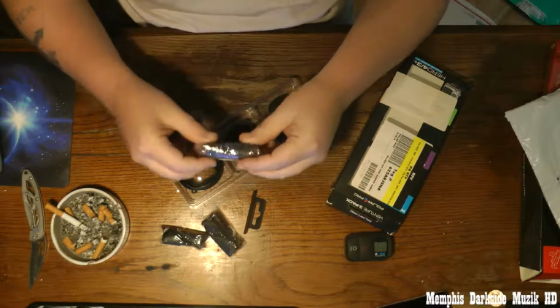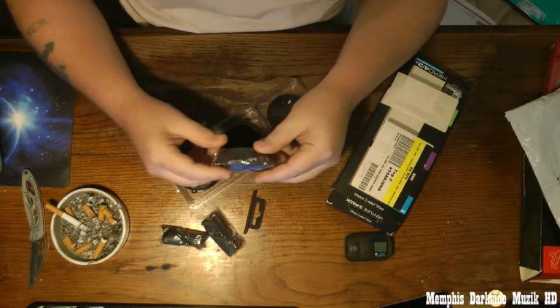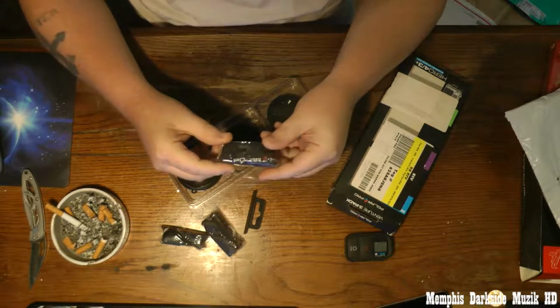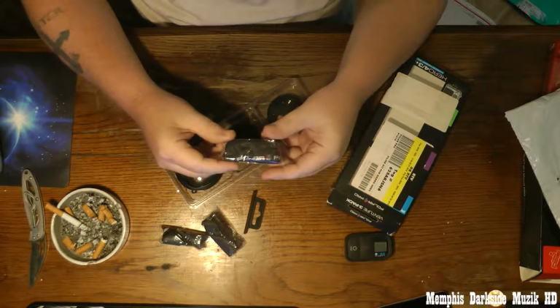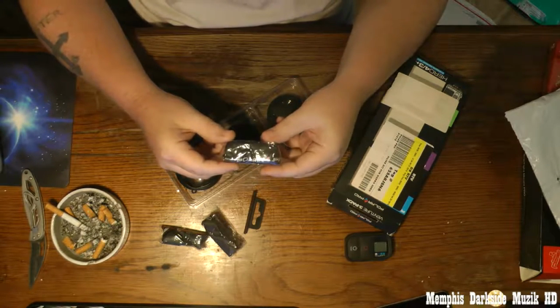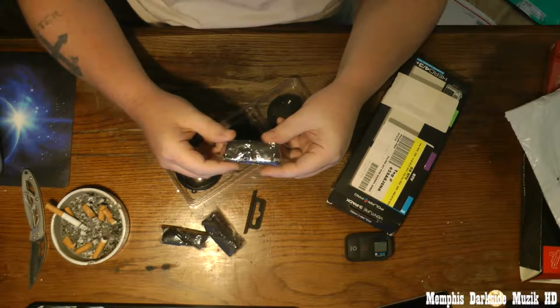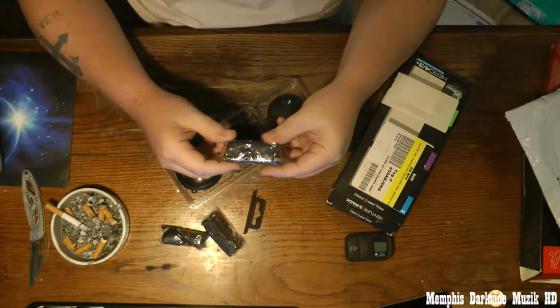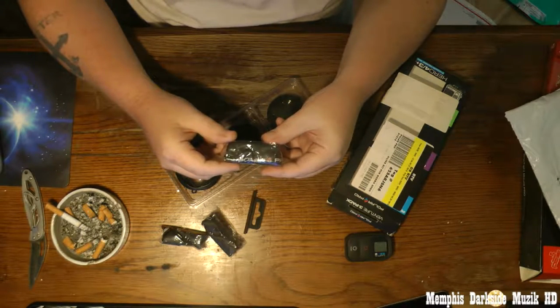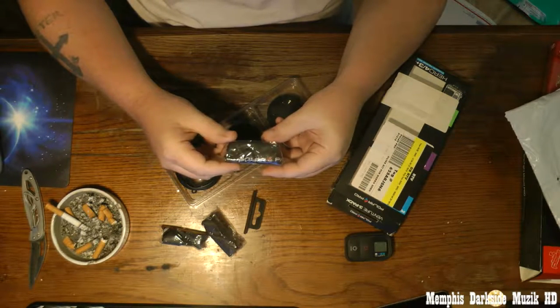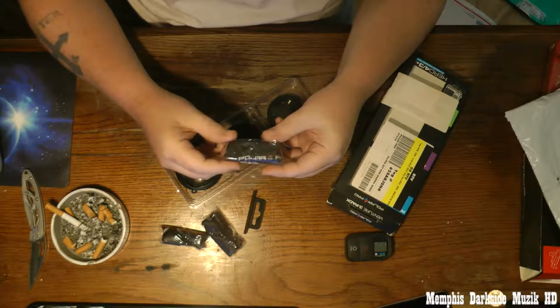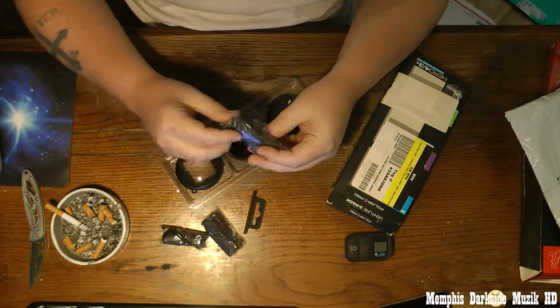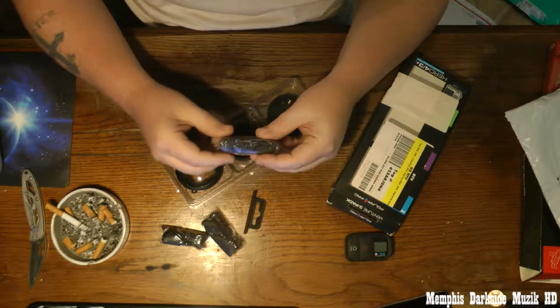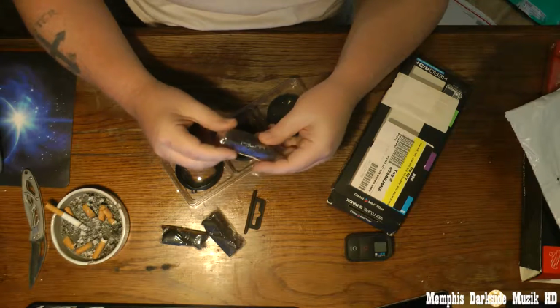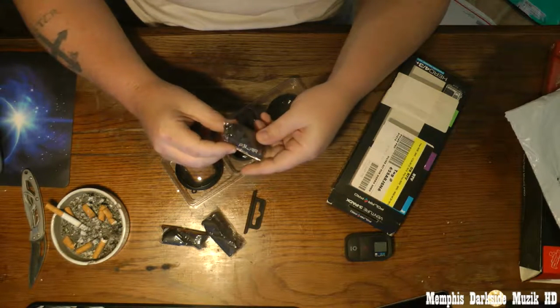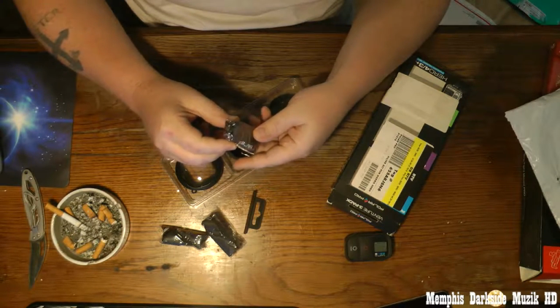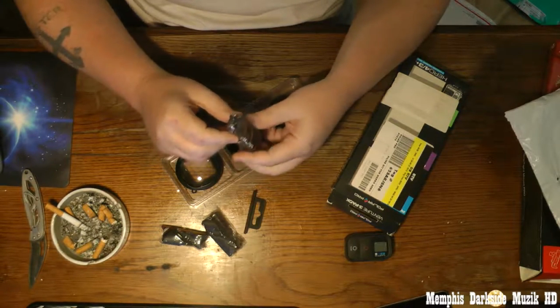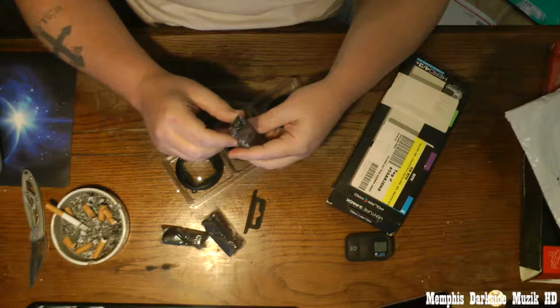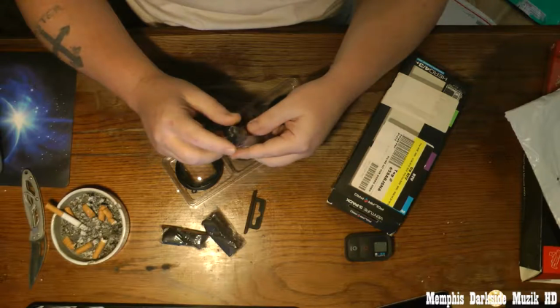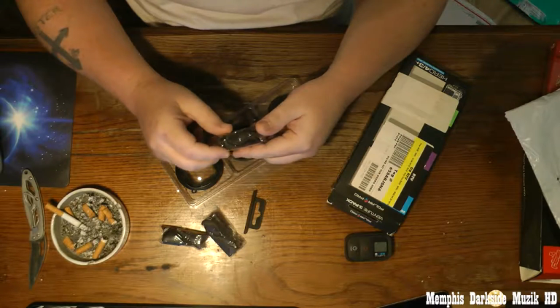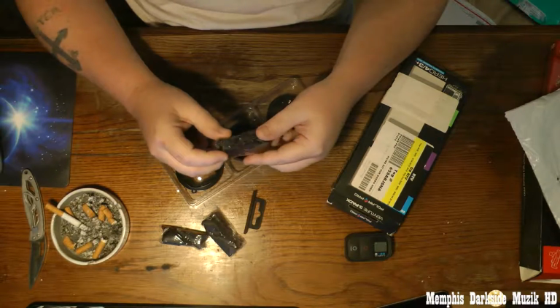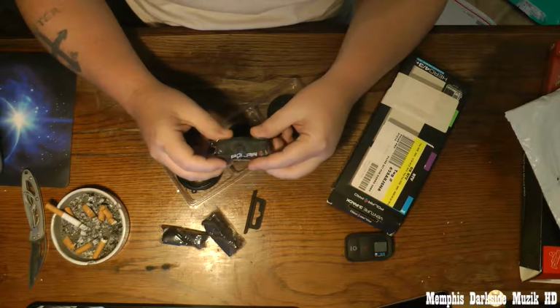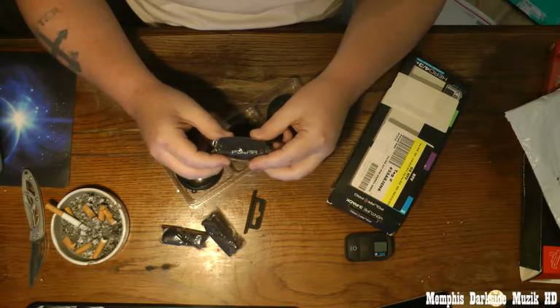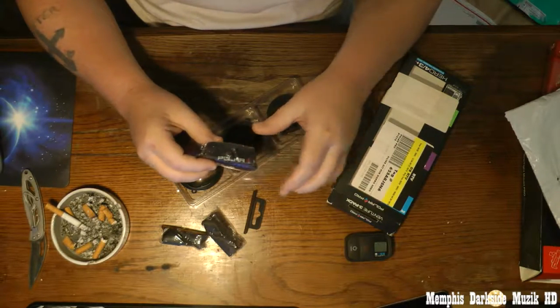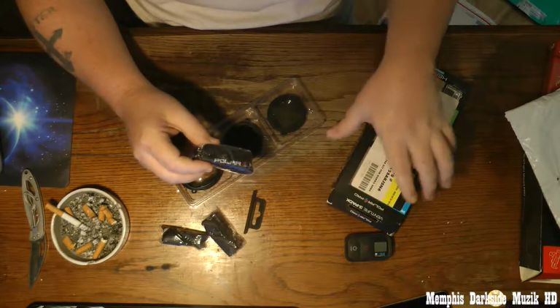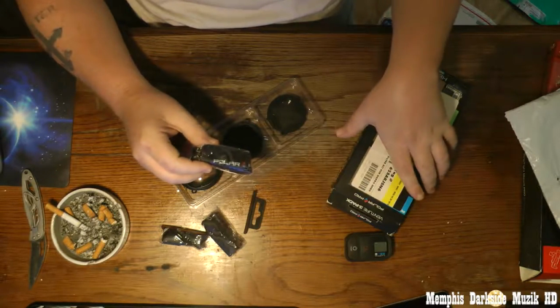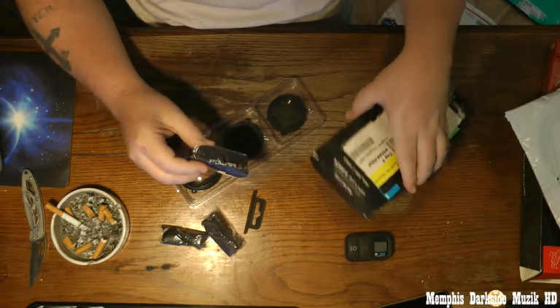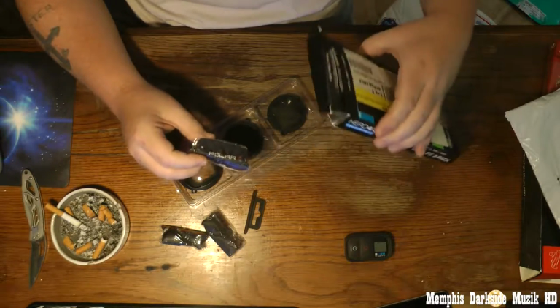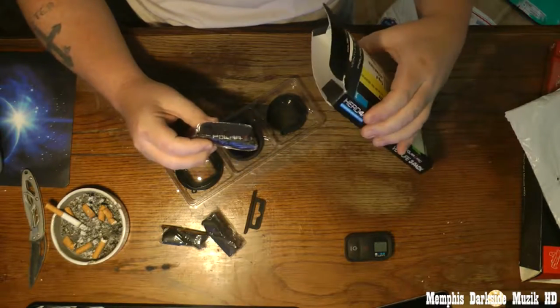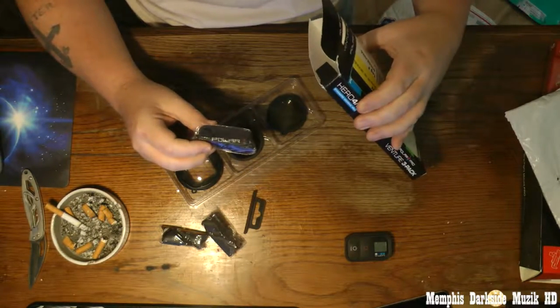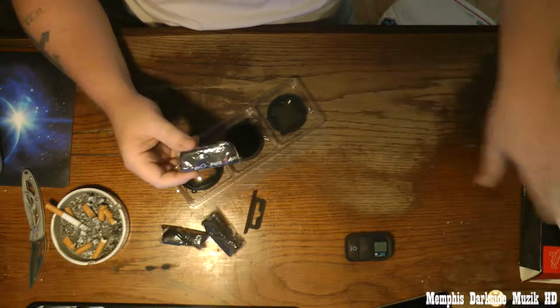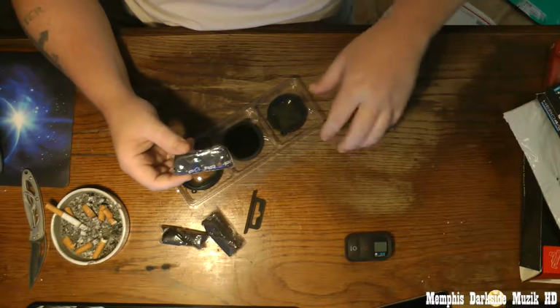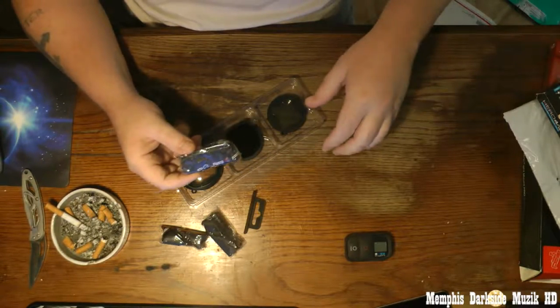I have no idea what this right here is — maybe some type of tray or holder for you to put your lens in.